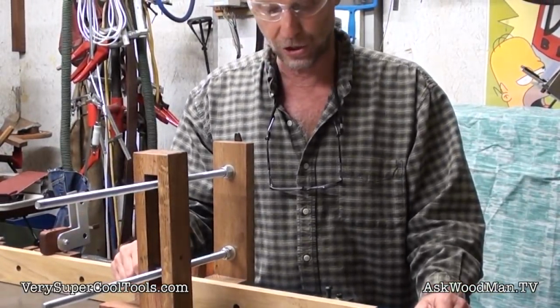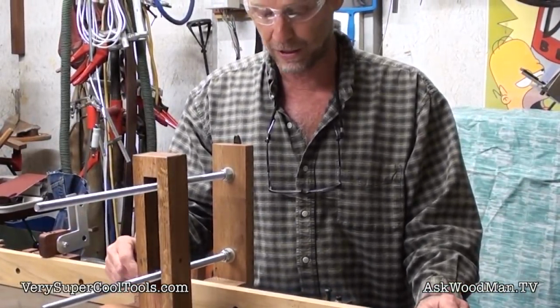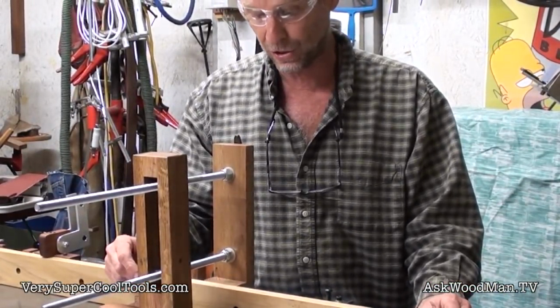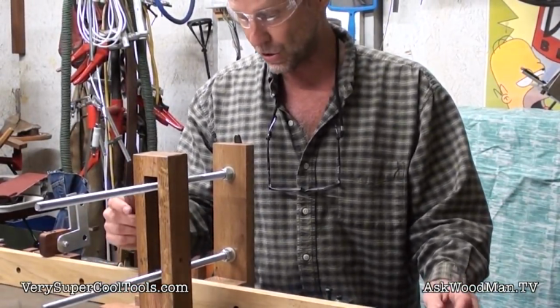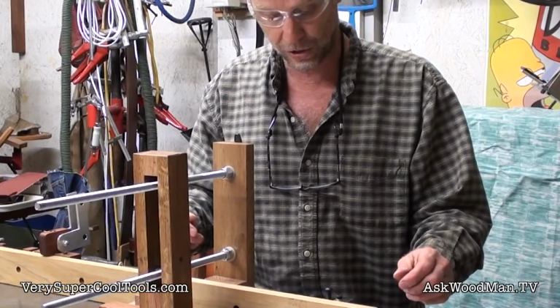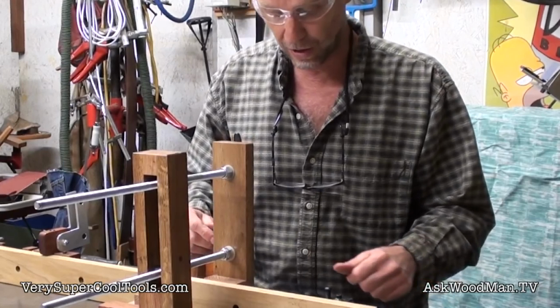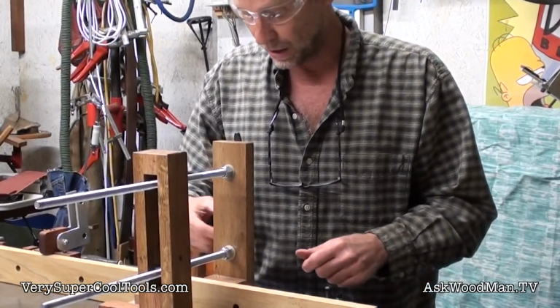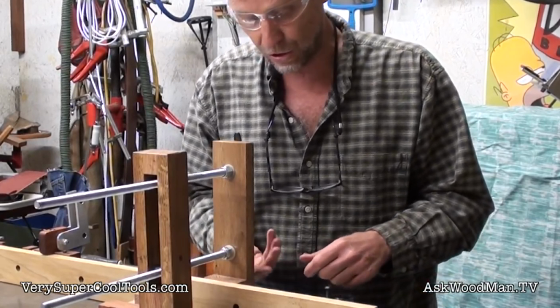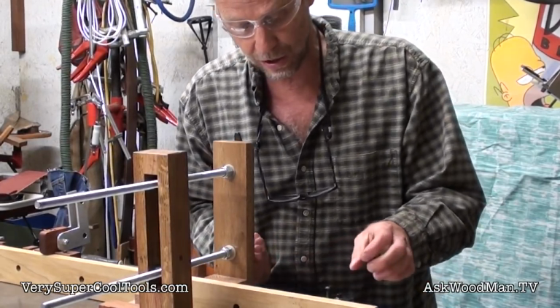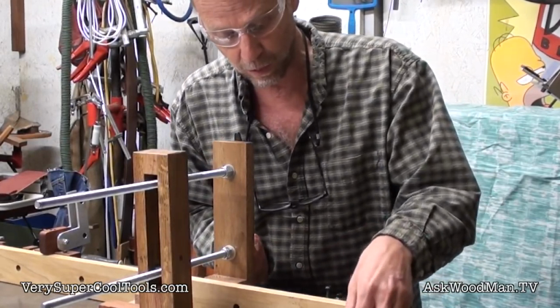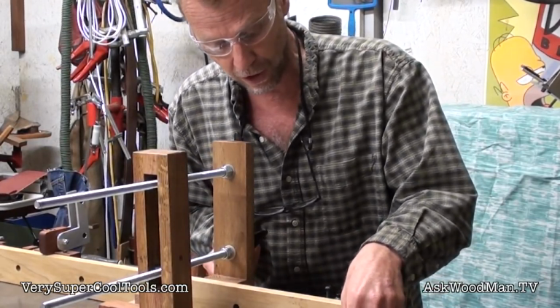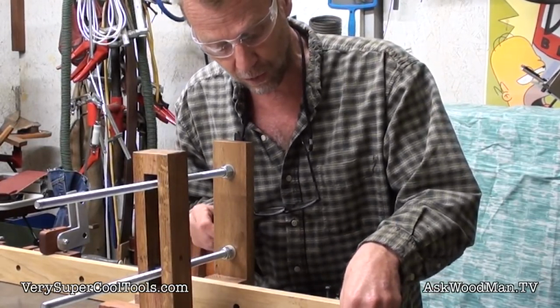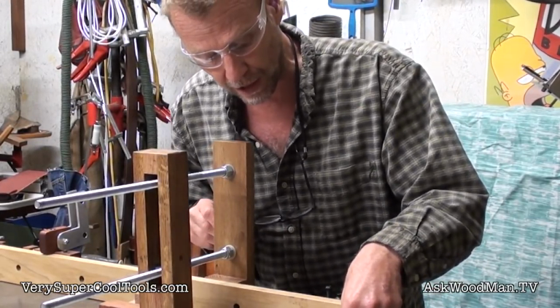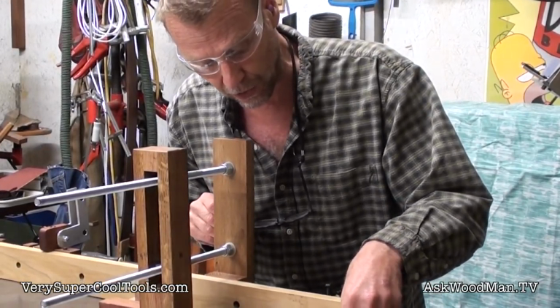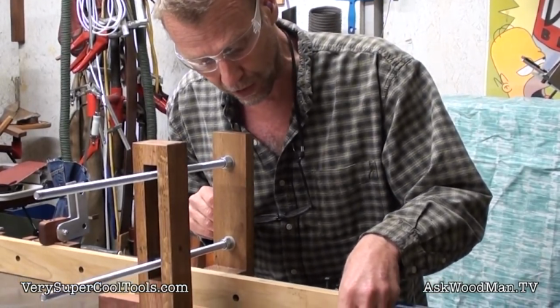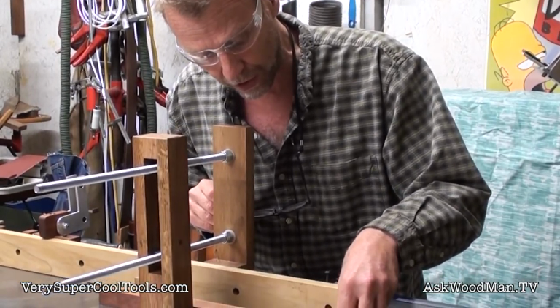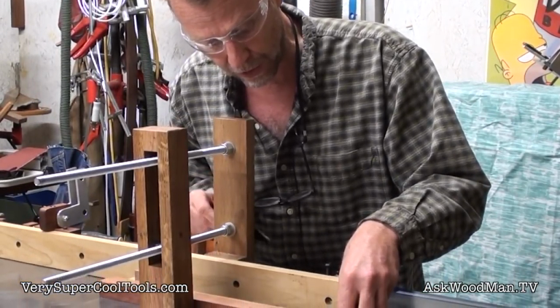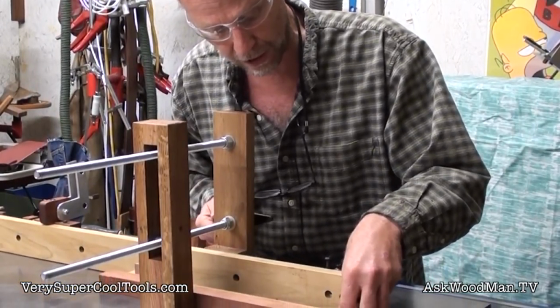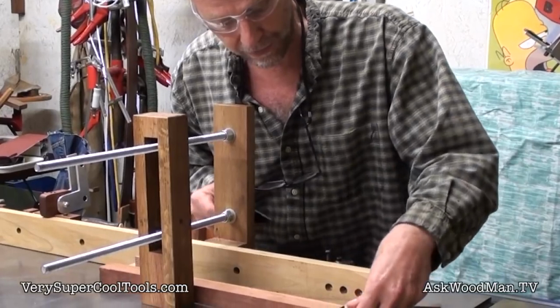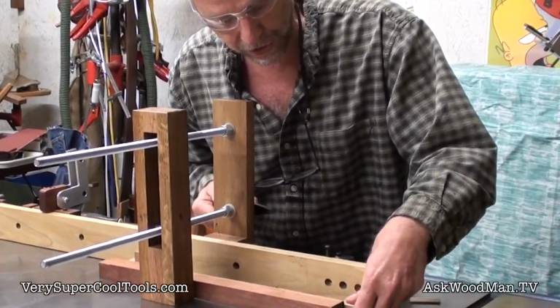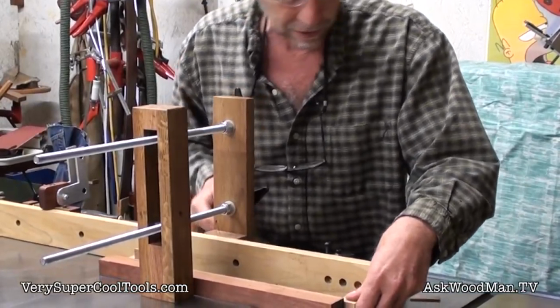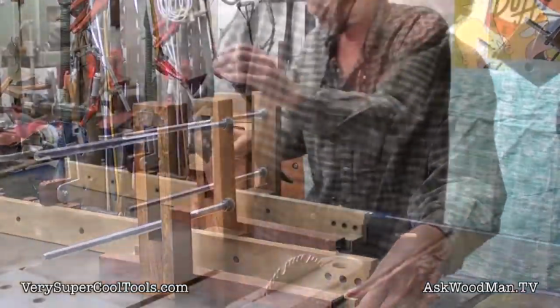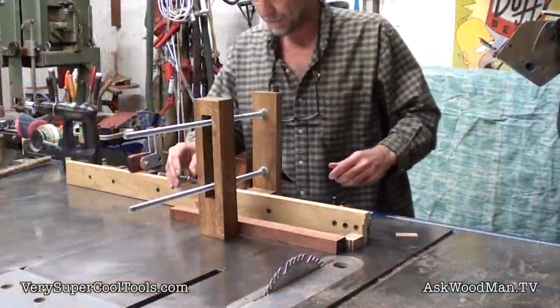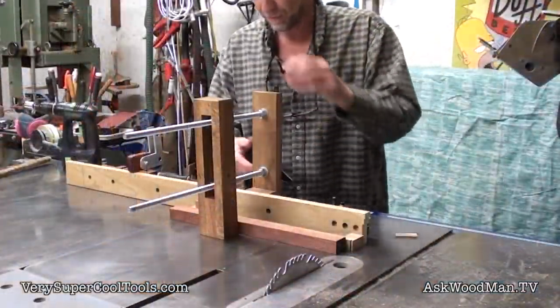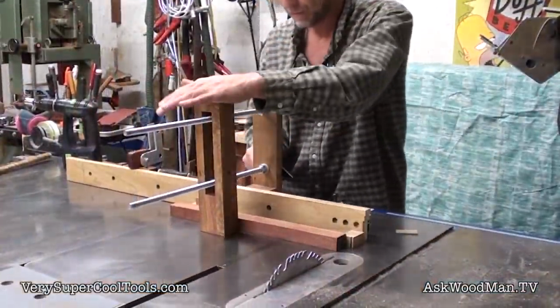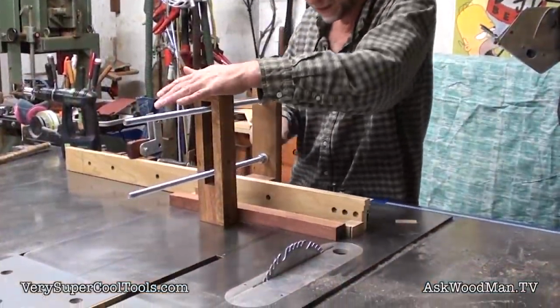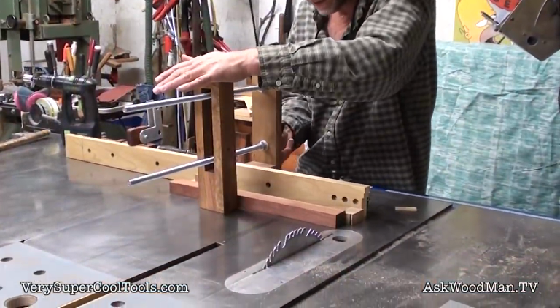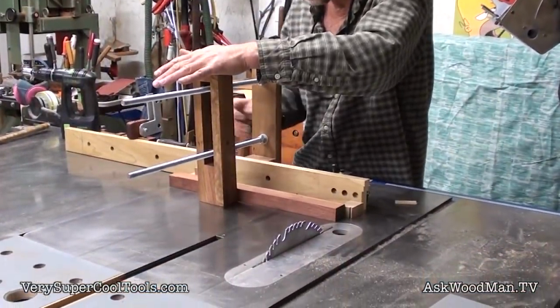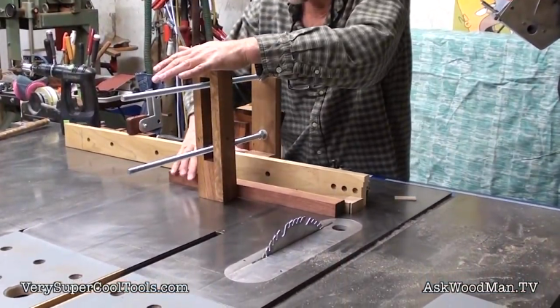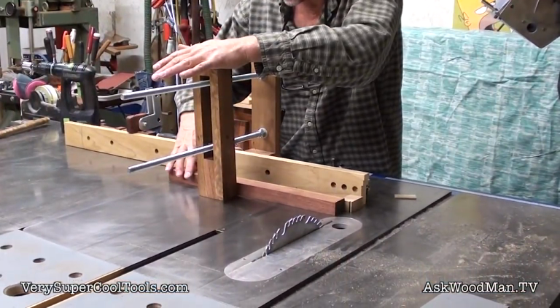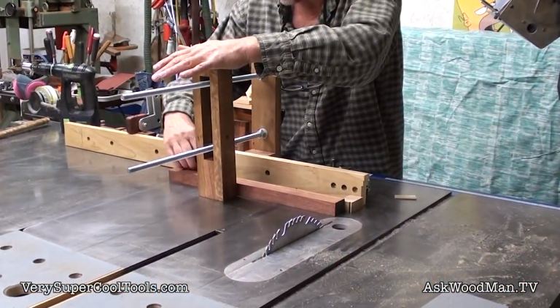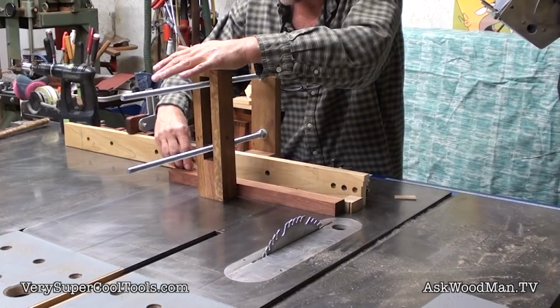This is just fantastic. Let's loosen this up and we'll move it over and take another little sniglet off of this.